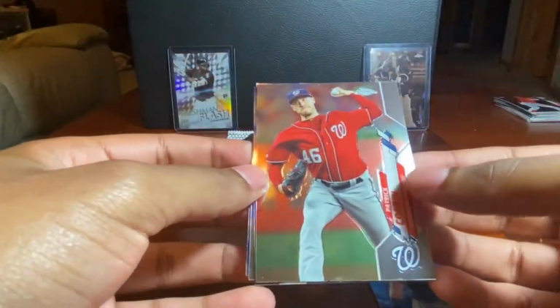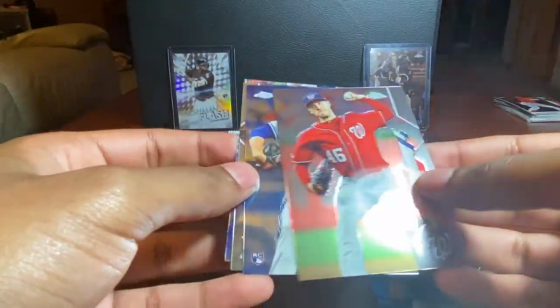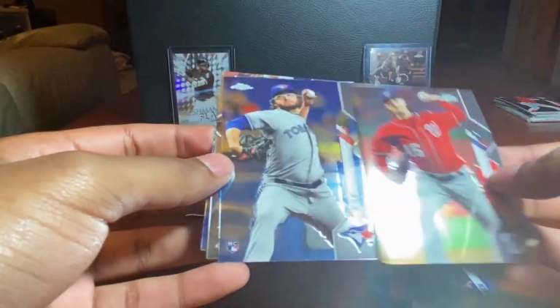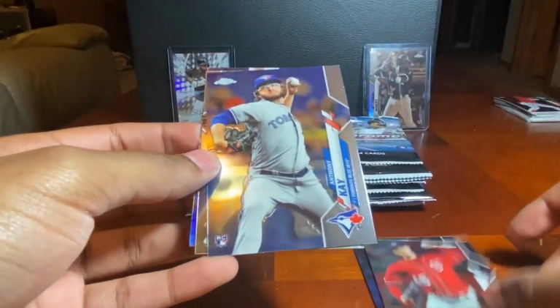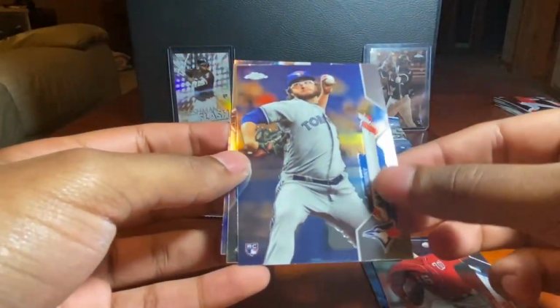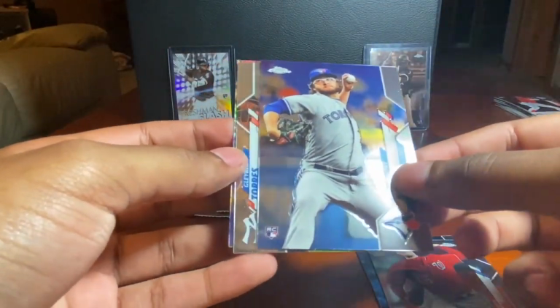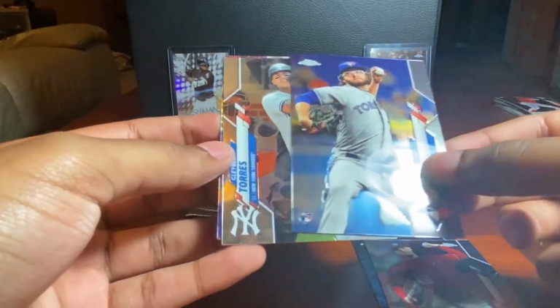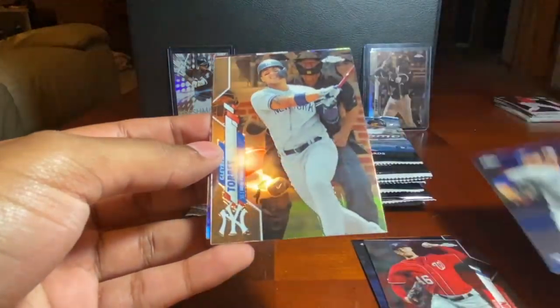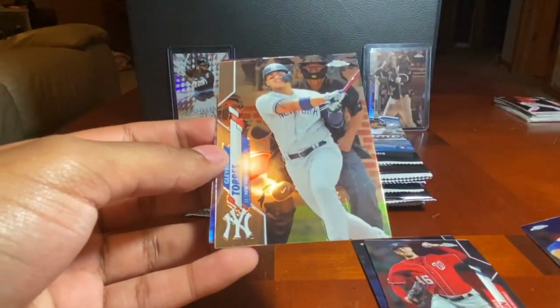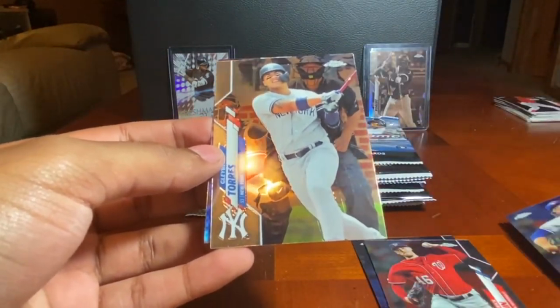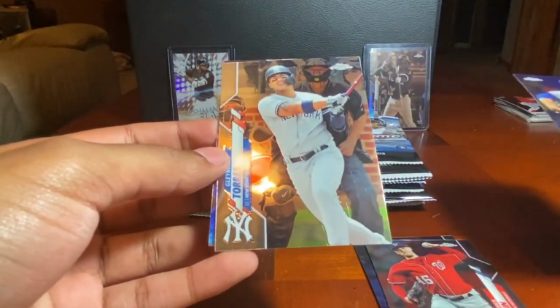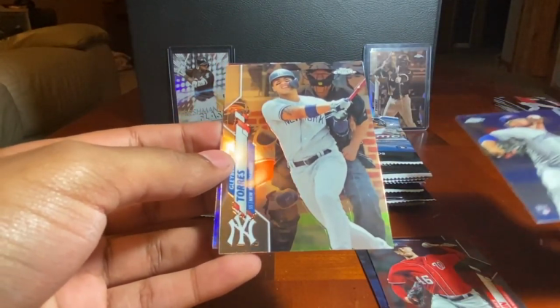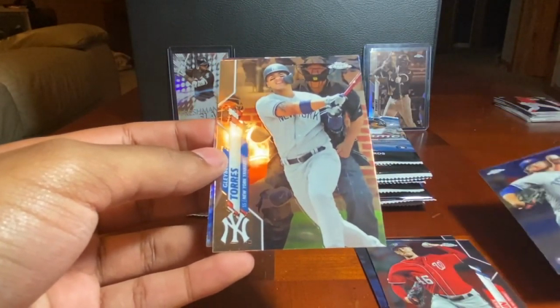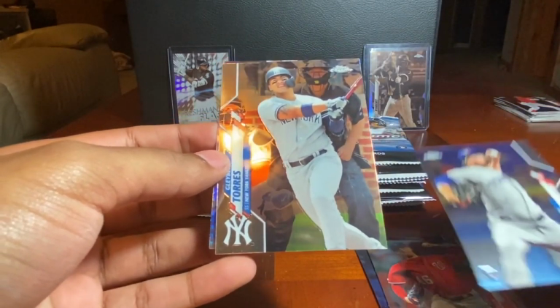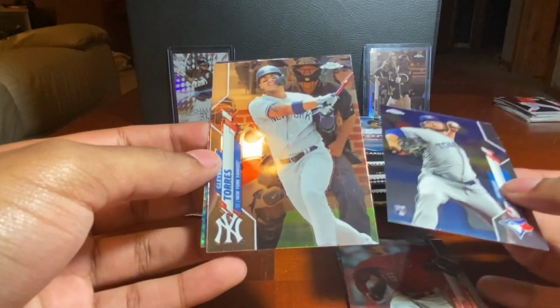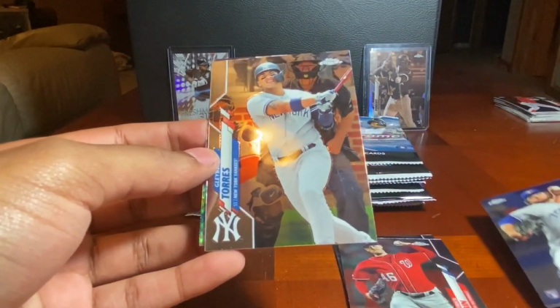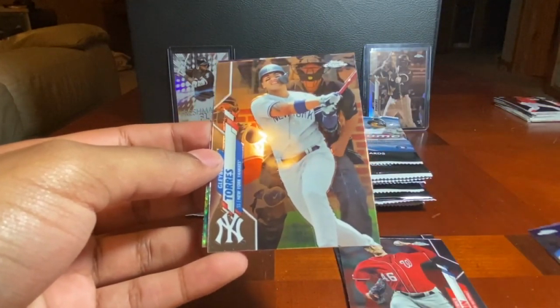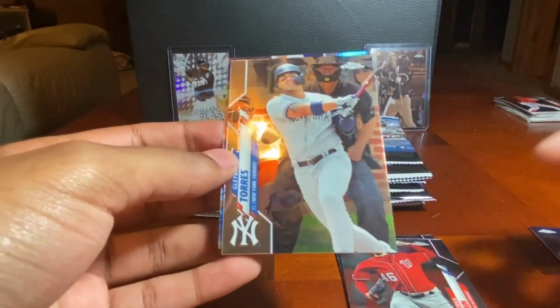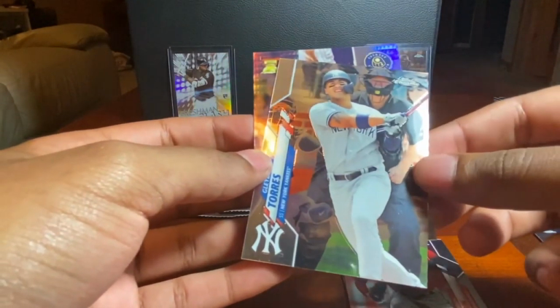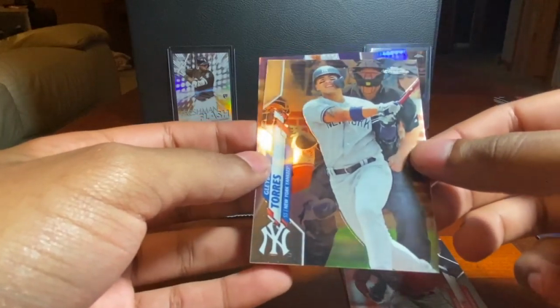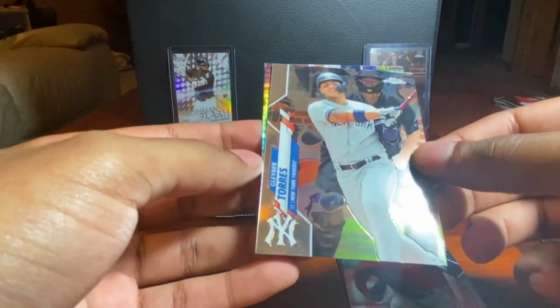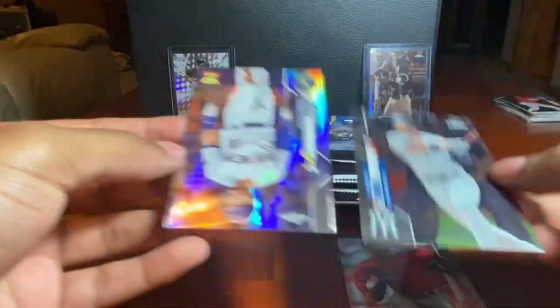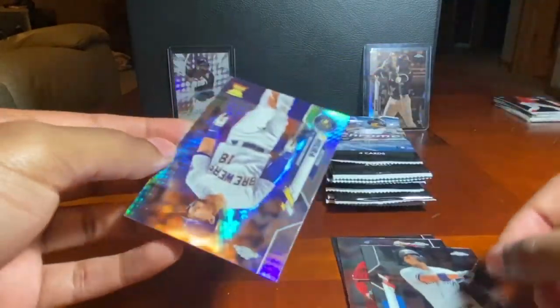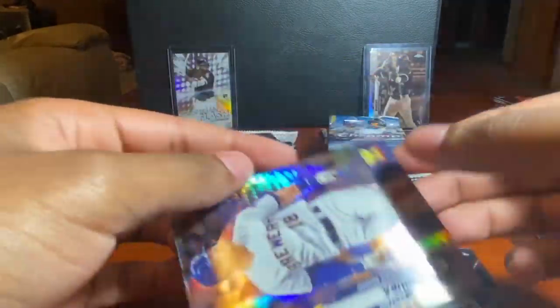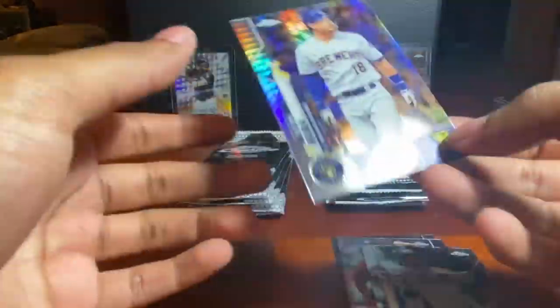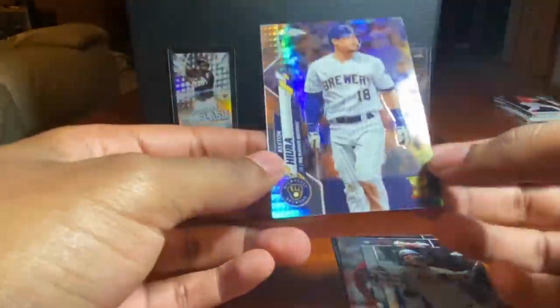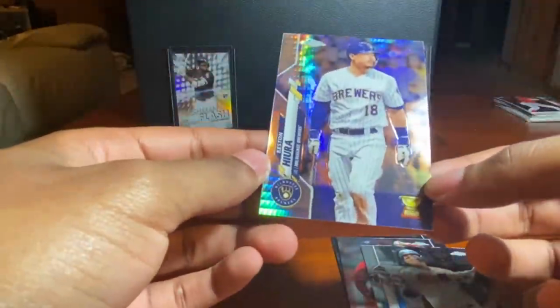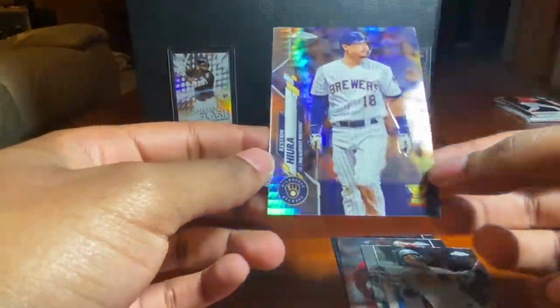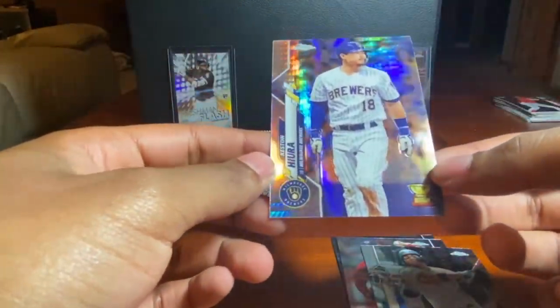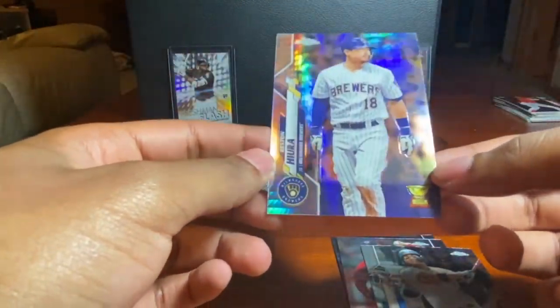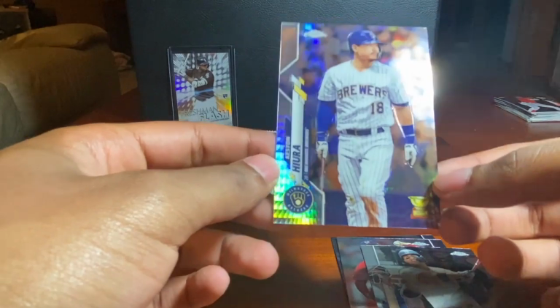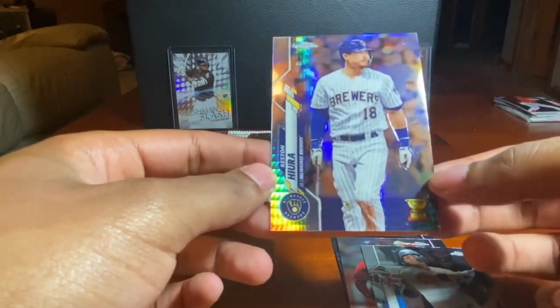Patrick Corbin, Anthony Kay — I'm pretty sure Luis Robert was right behind those two cards so I was kind of expecting one — Gleyber Torres, and a nice Keibert Ruiz prism refractor rookie cup.